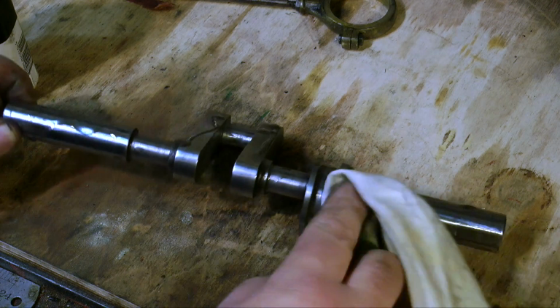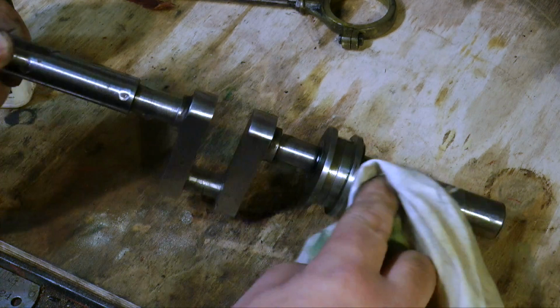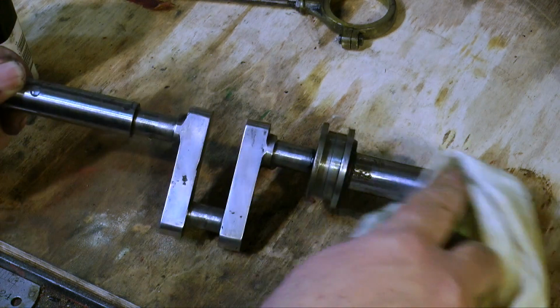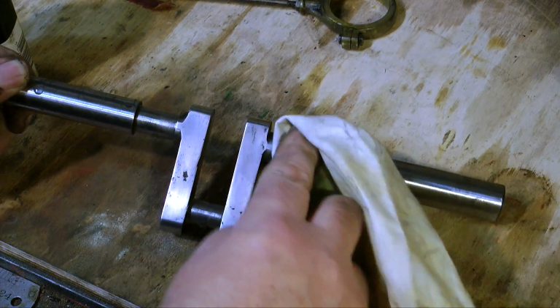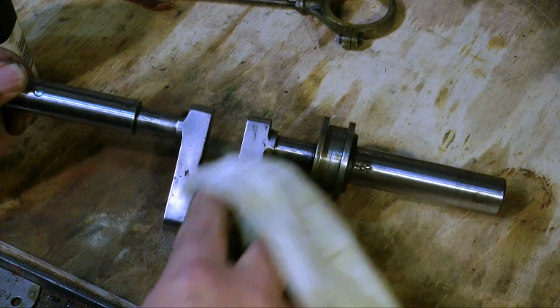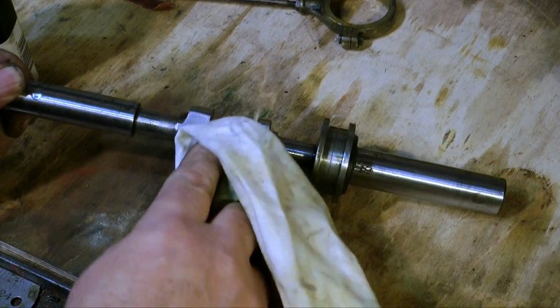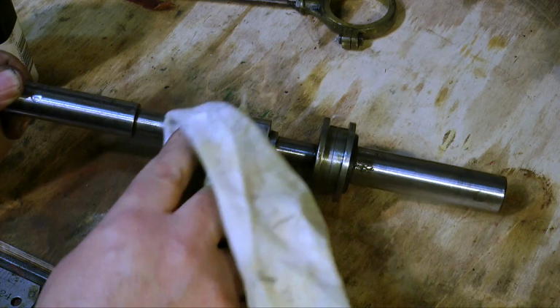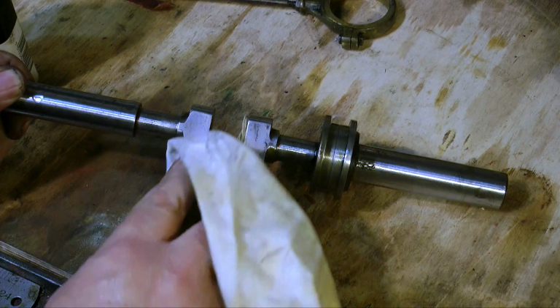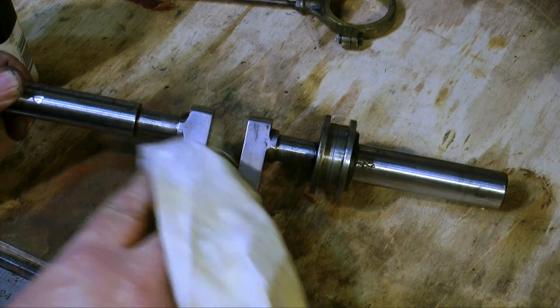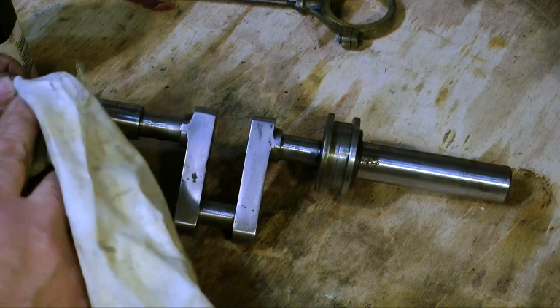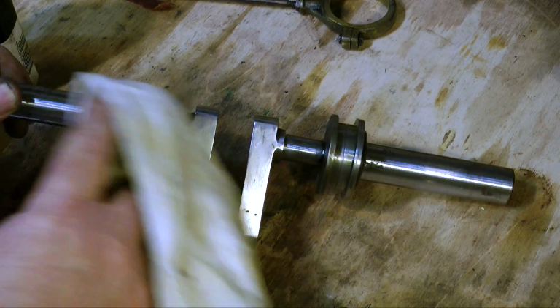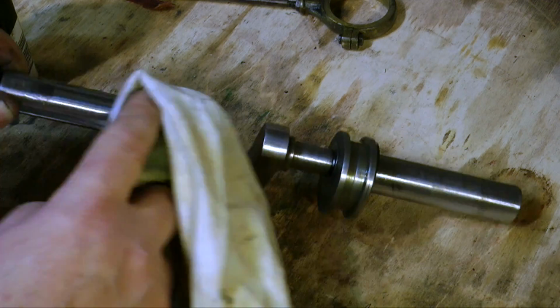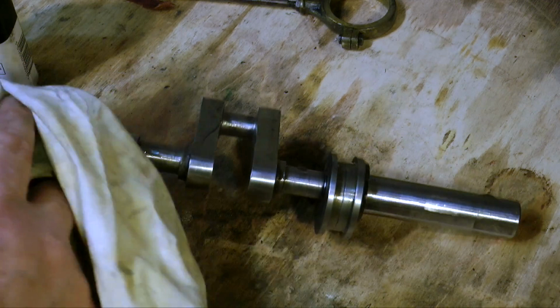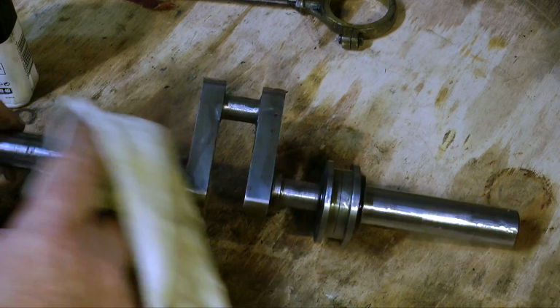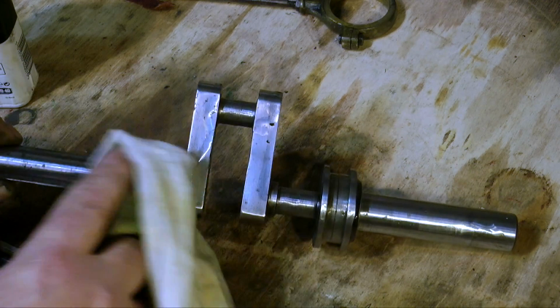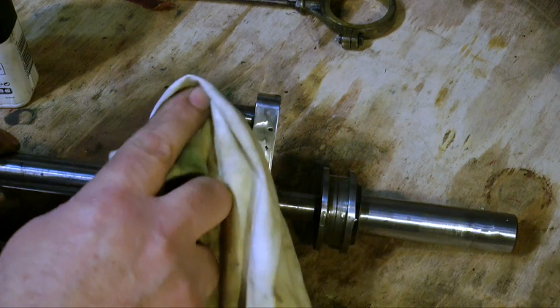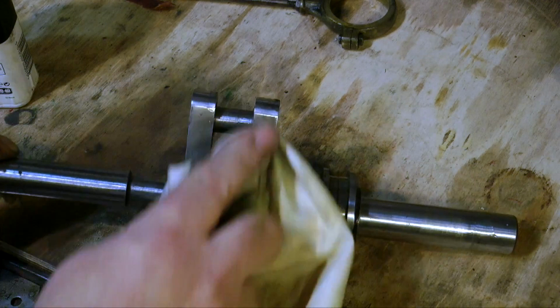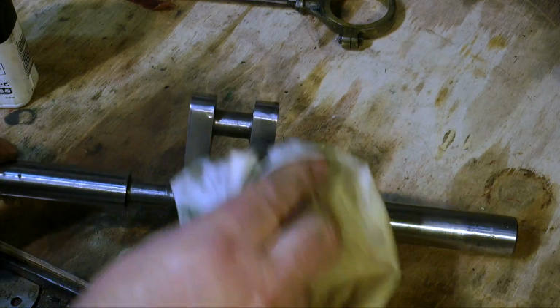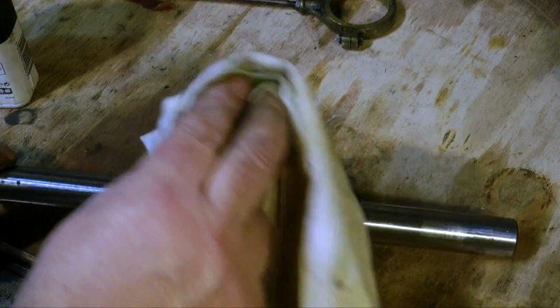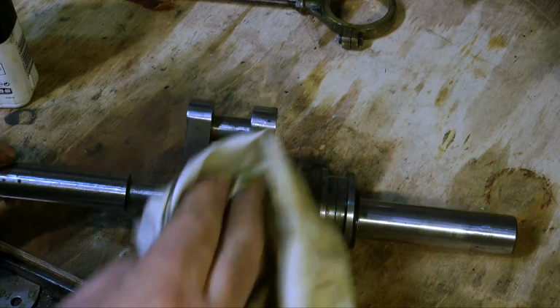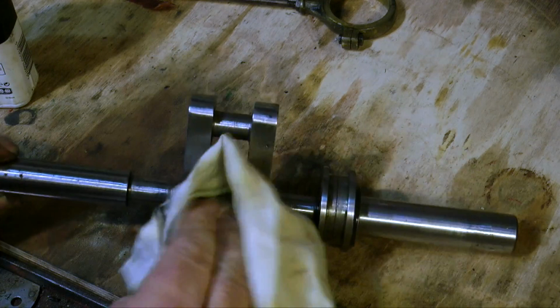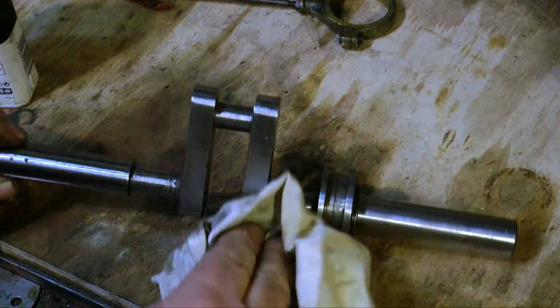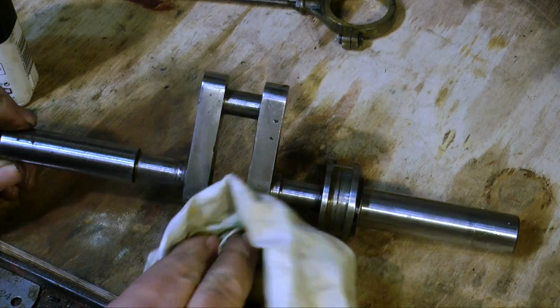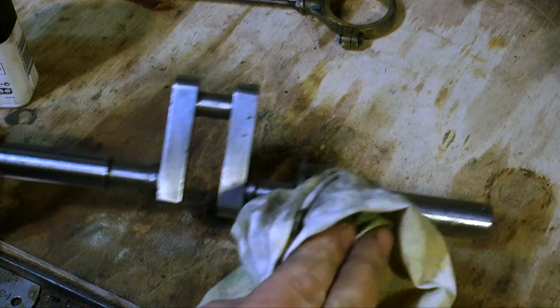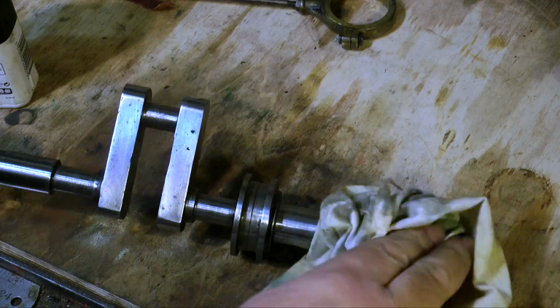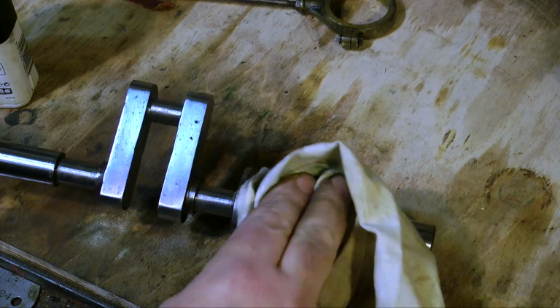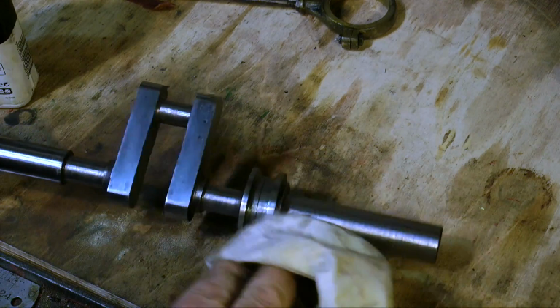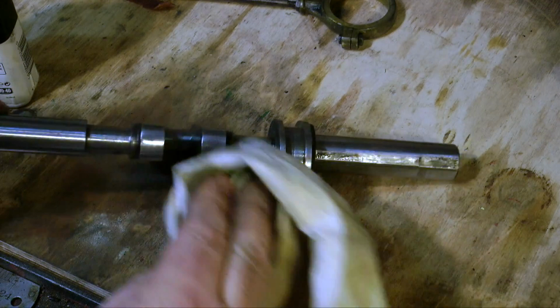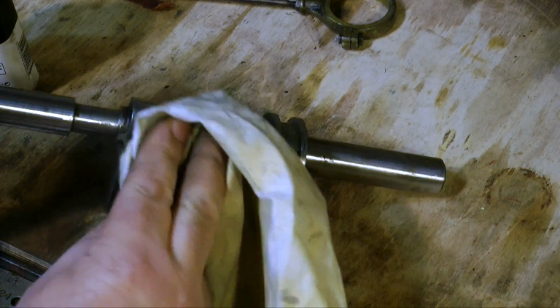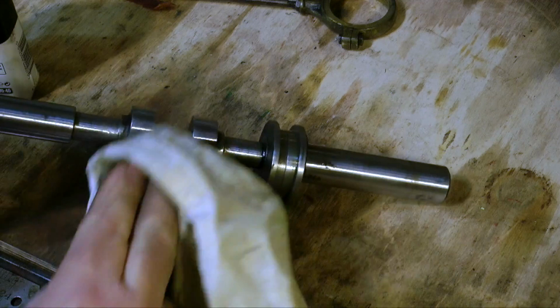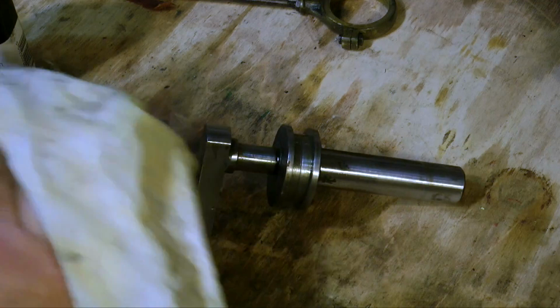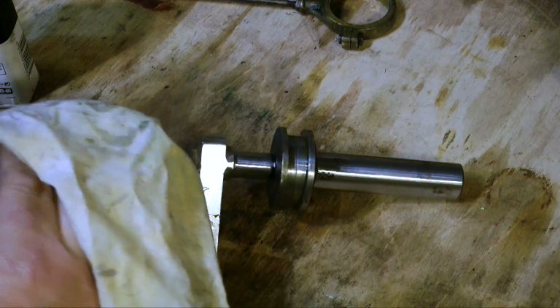When you've safely removed the crankshaft from the chuck with all your fingers present and correct, I would recommend putting some oil on it — just rub some light machine oil on the whole thing. This will help prevent the newly cleaned part from going rusty.